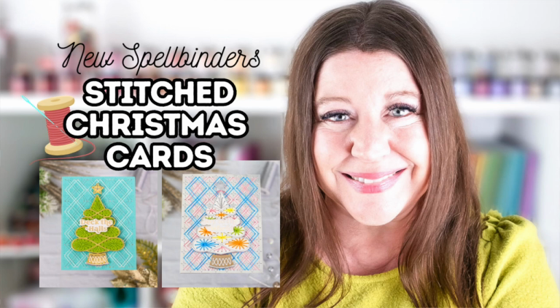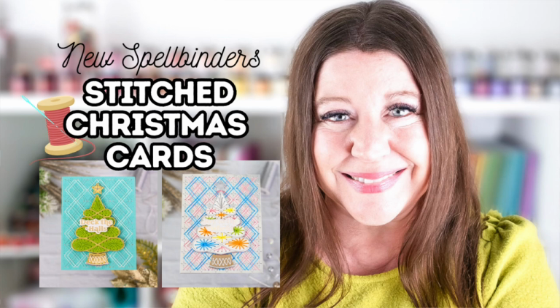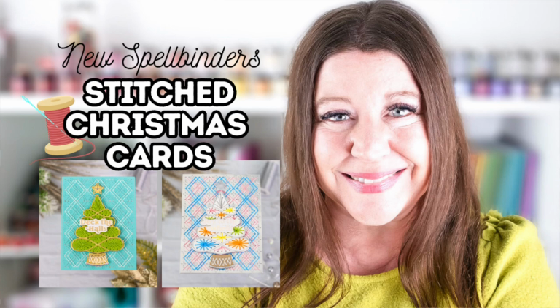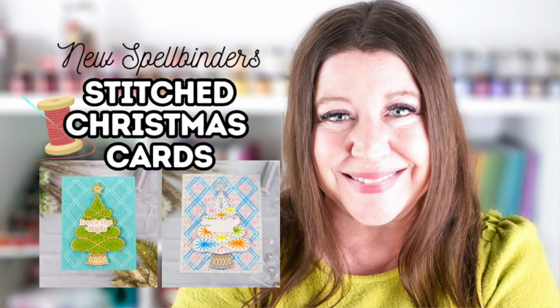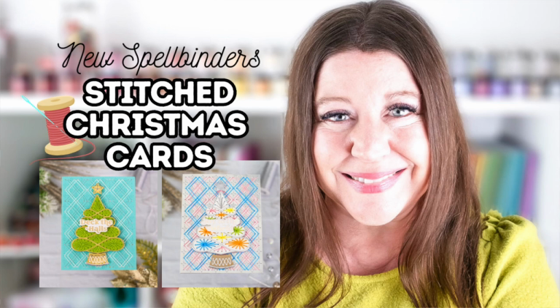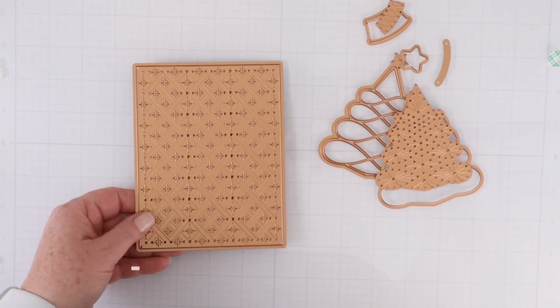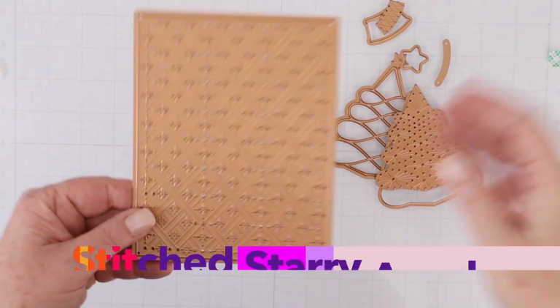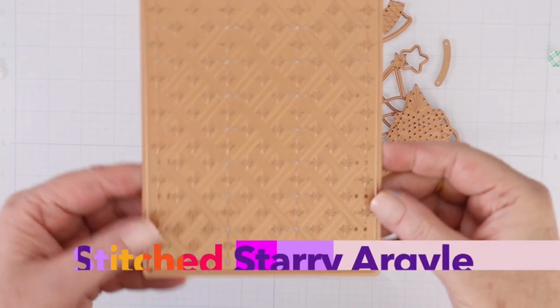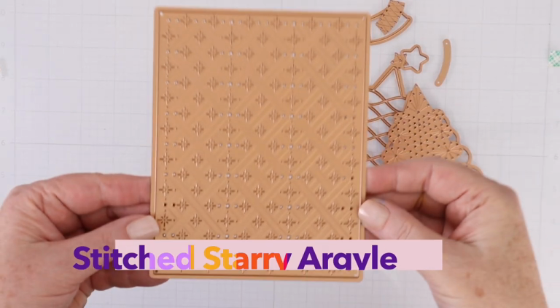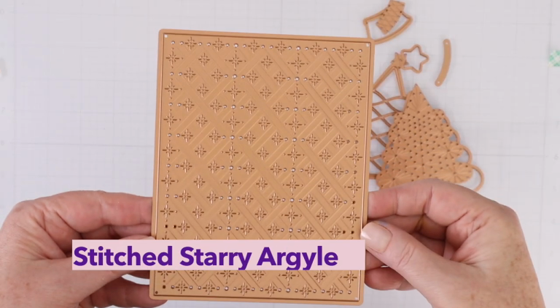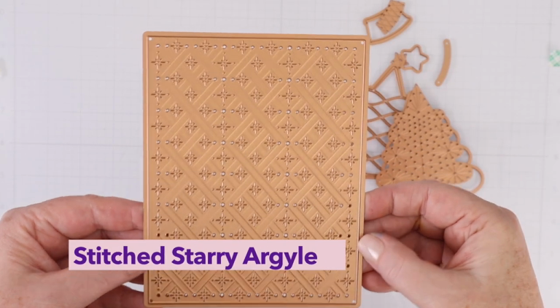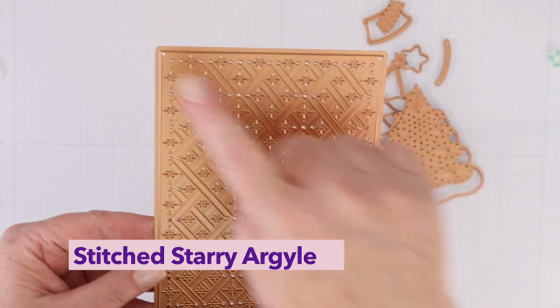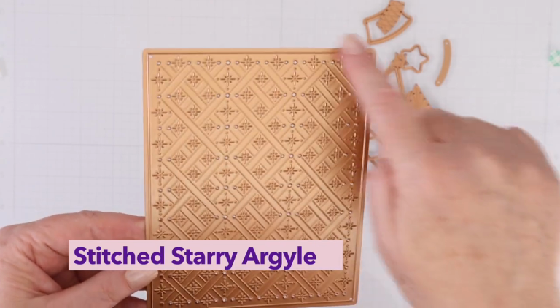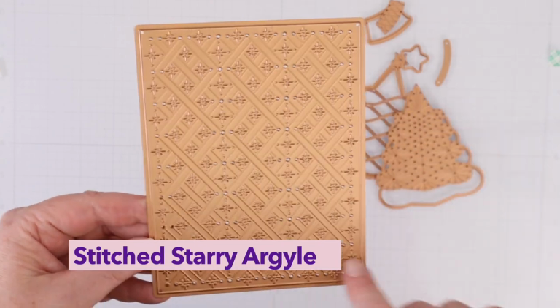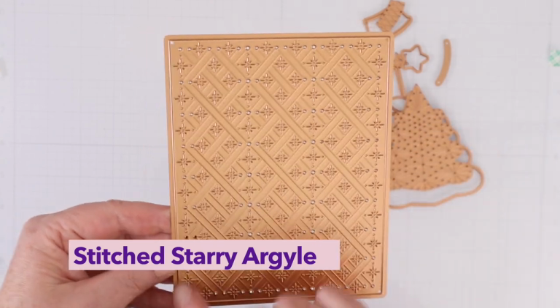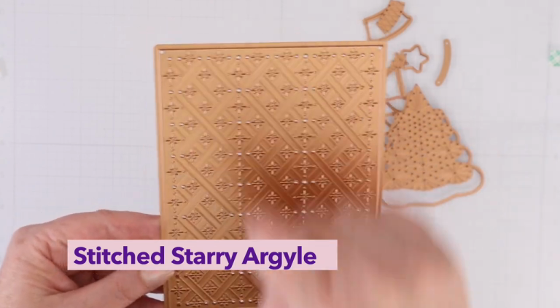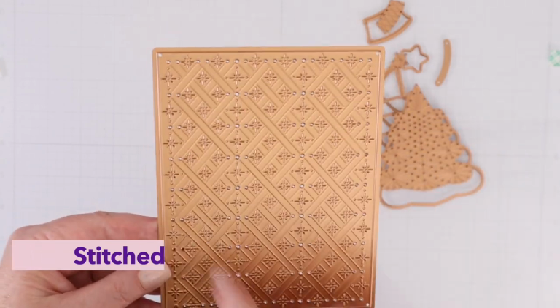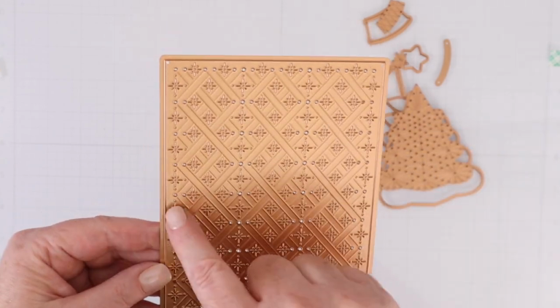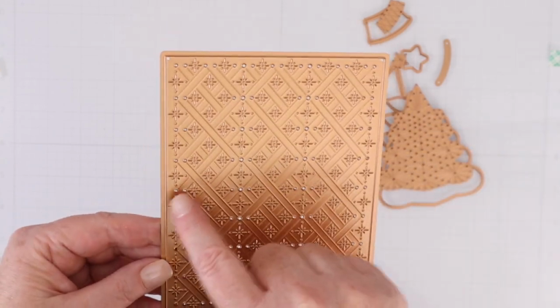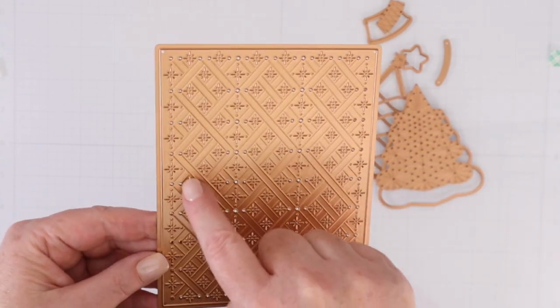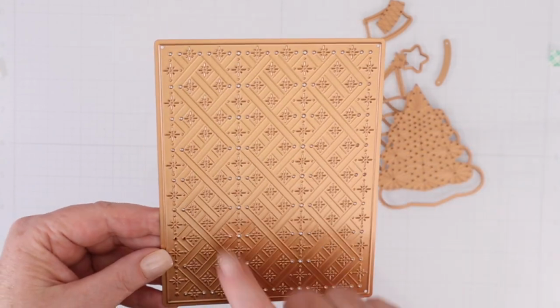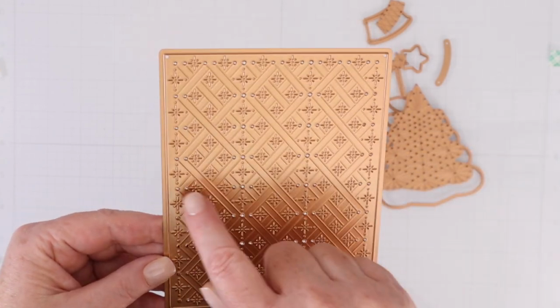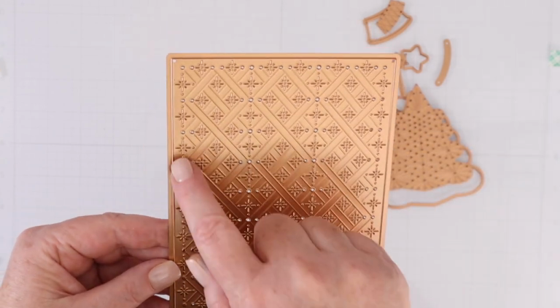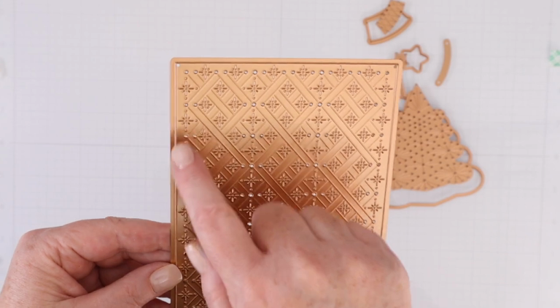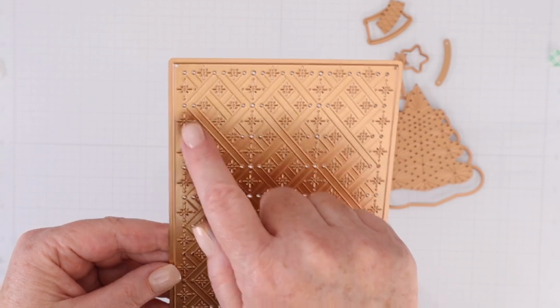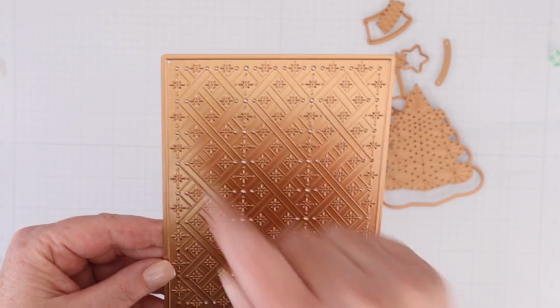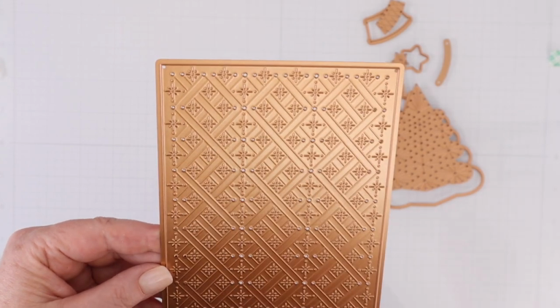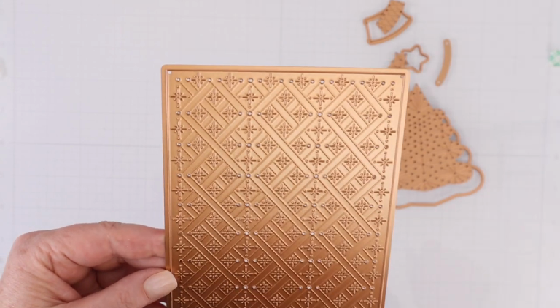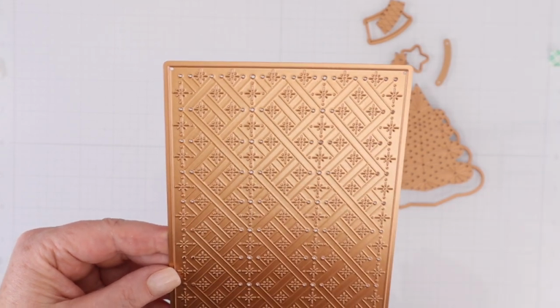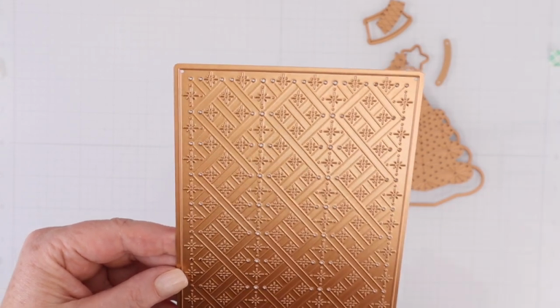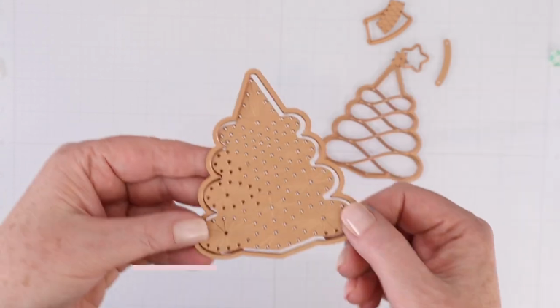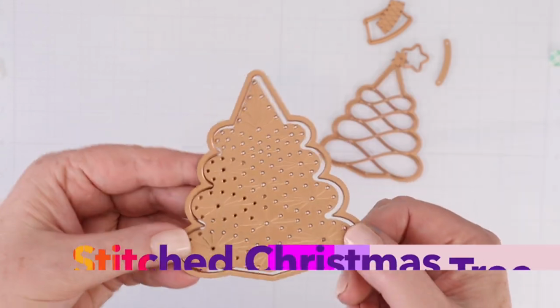Let's take a look at the dies first. First up is the Stitched Starry Argyle Die. This is a background die — it cuts out an A2 rectangle, and it also cuts out the stitched holes and some designs in between.